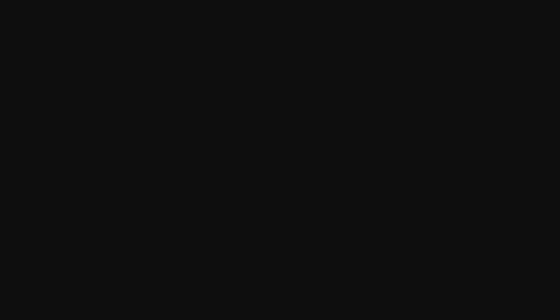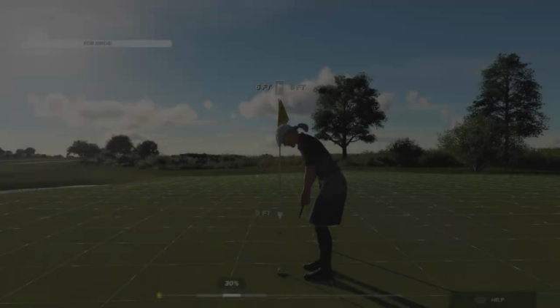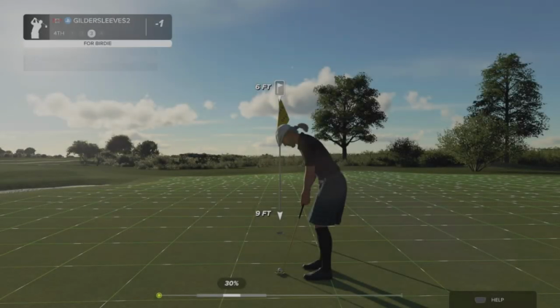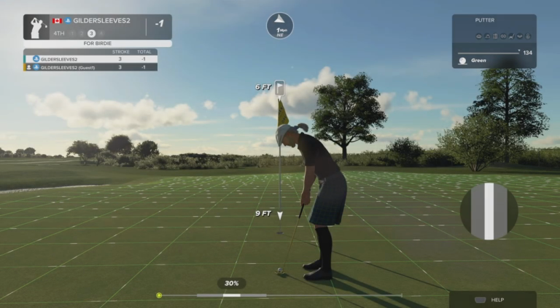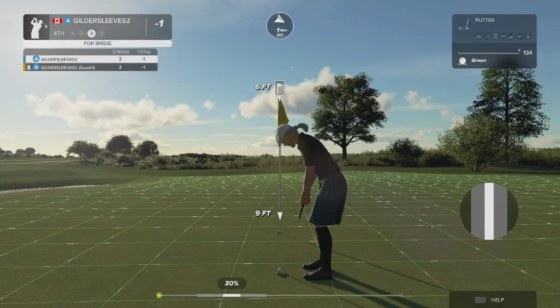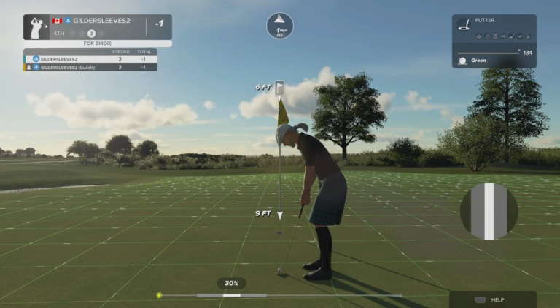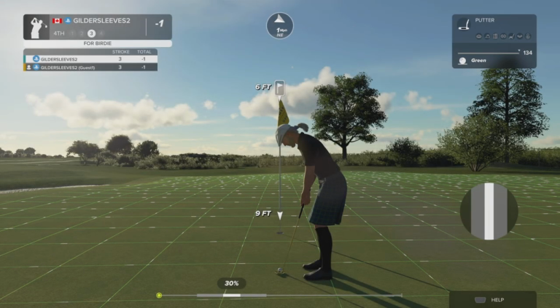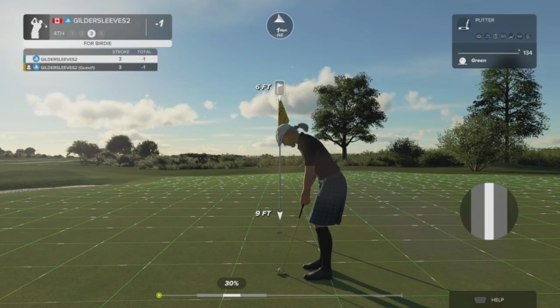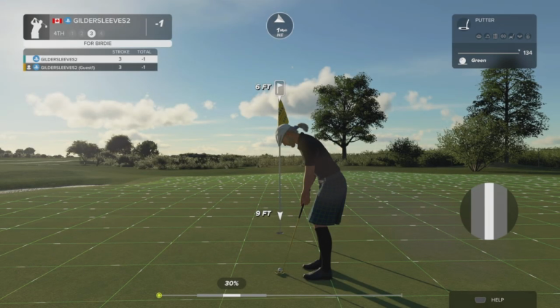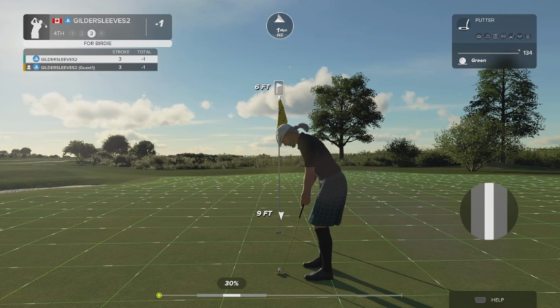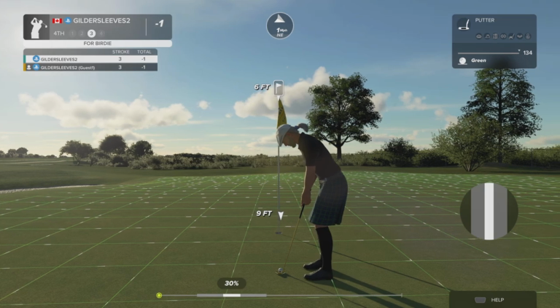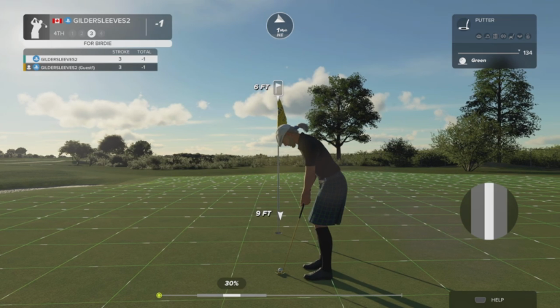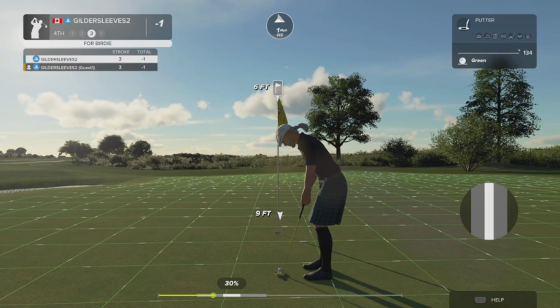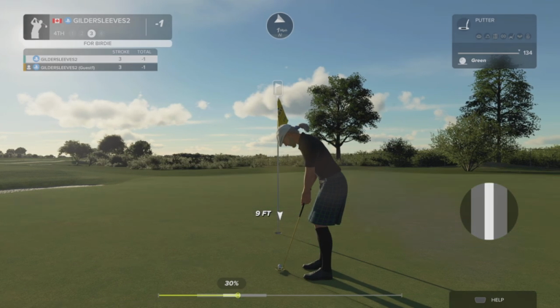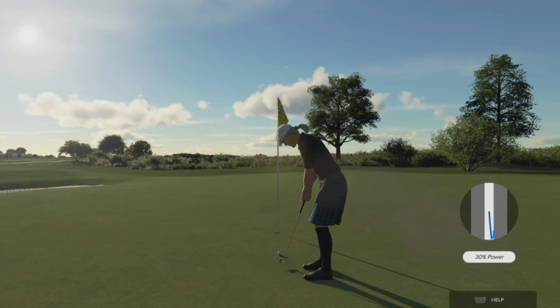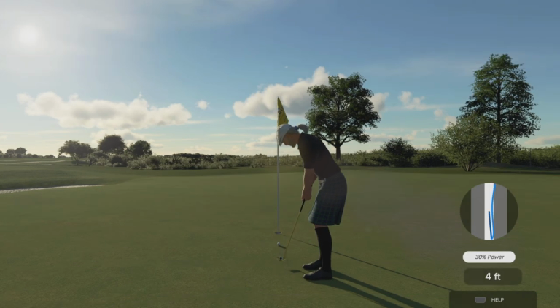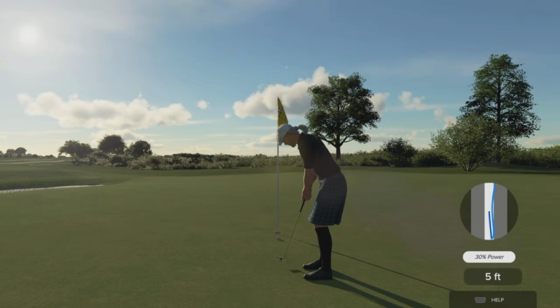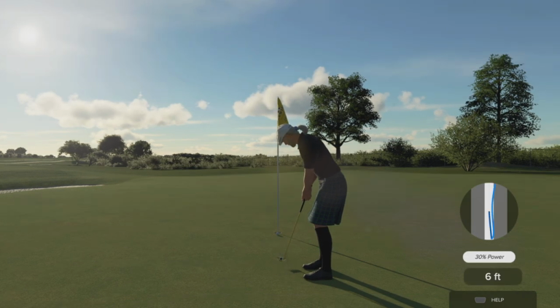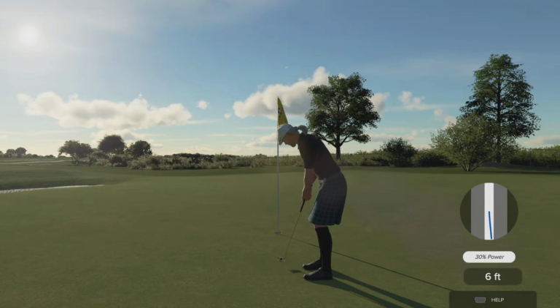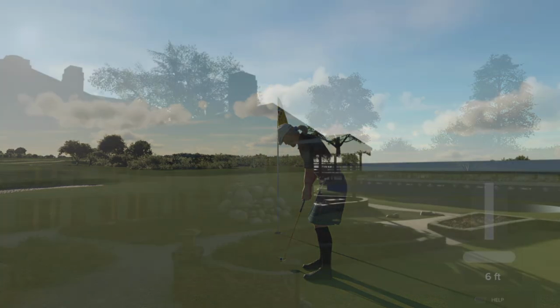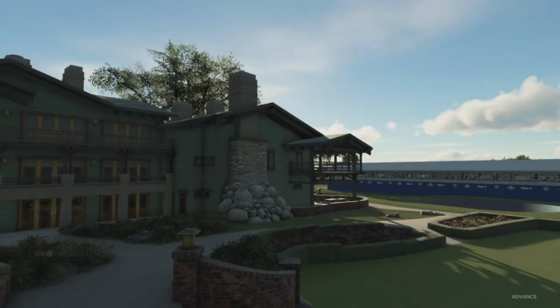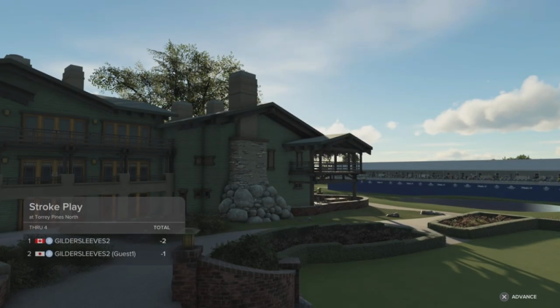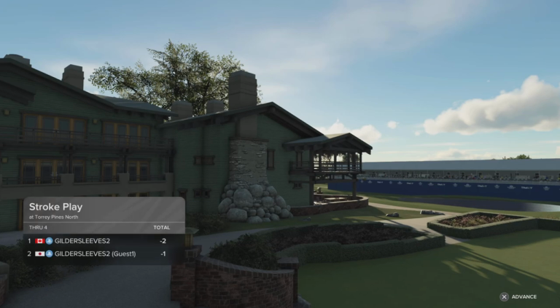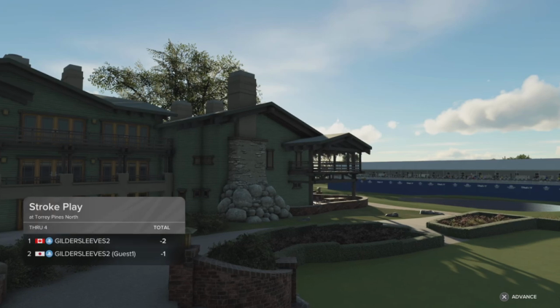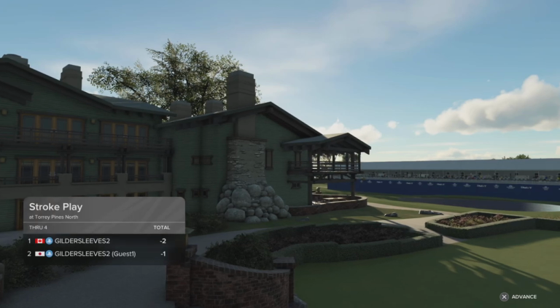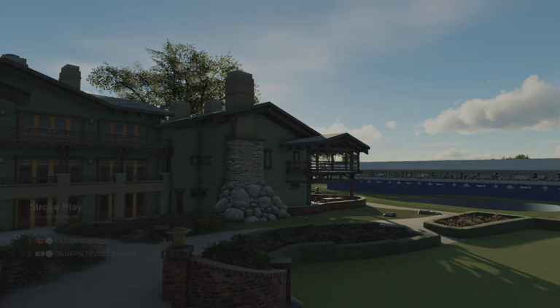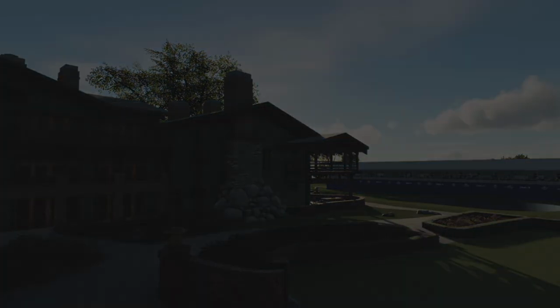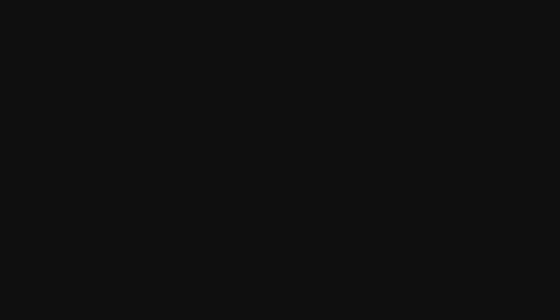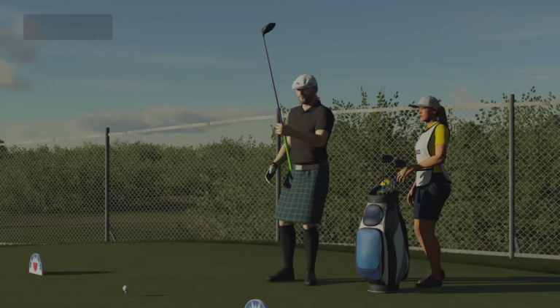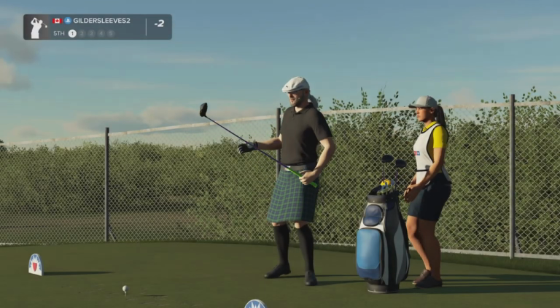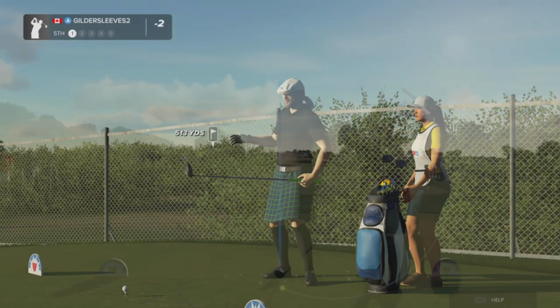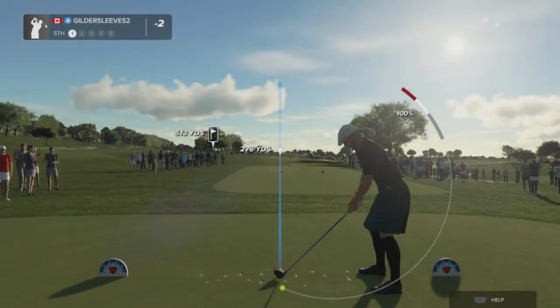Going towards that hole, so good! This next putt is for your birdie — looking pretty good. Teeing it up on the fifth.